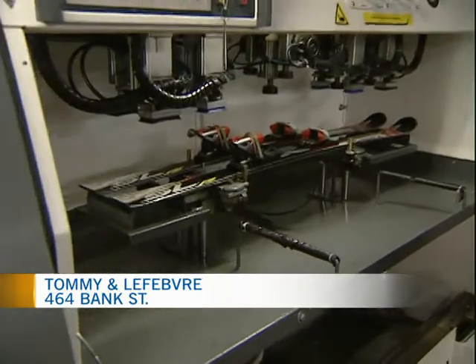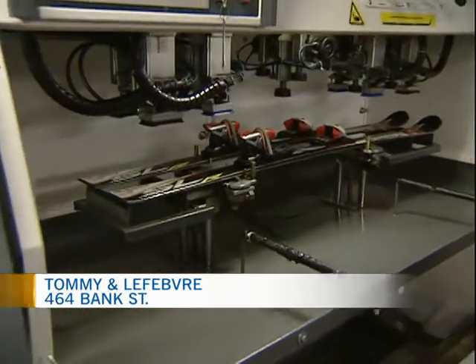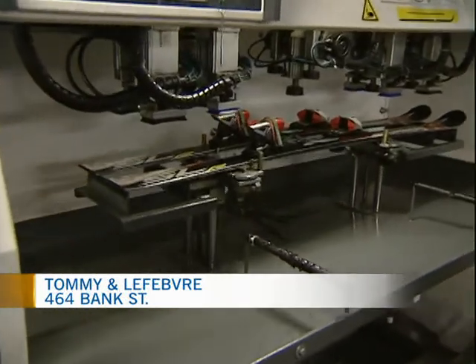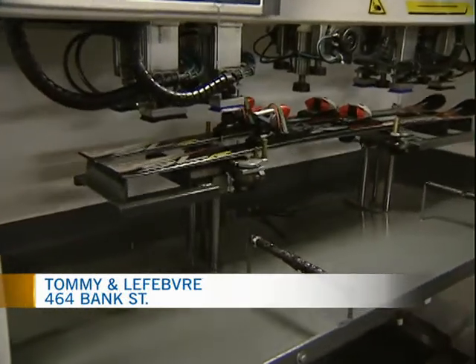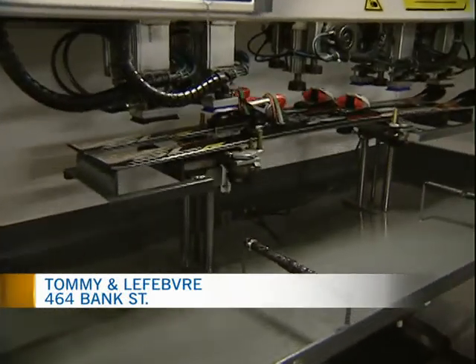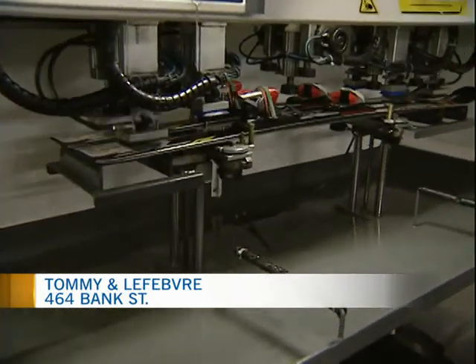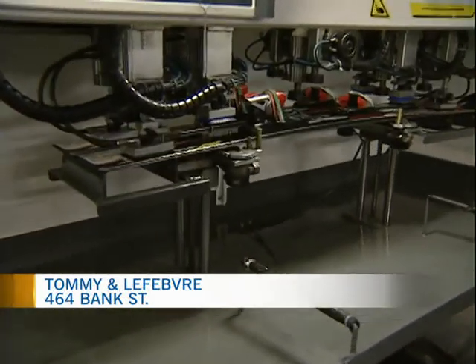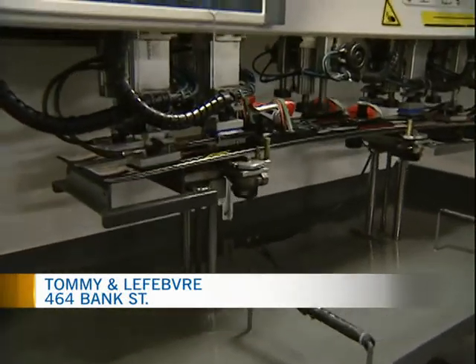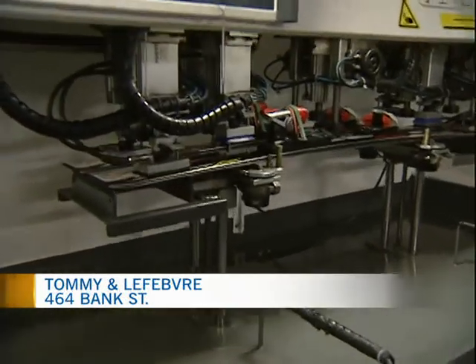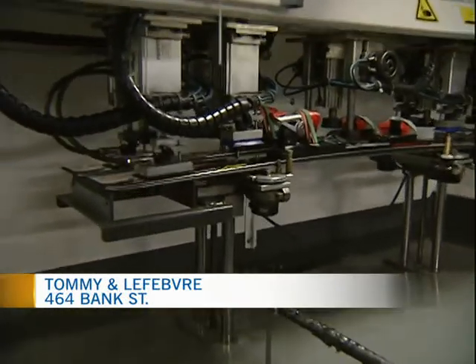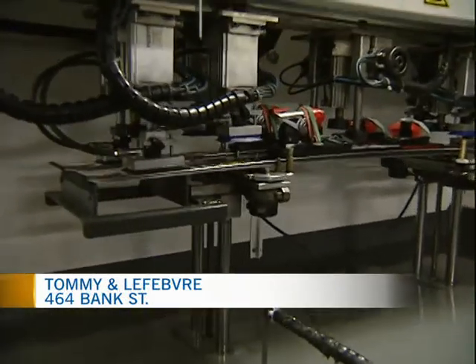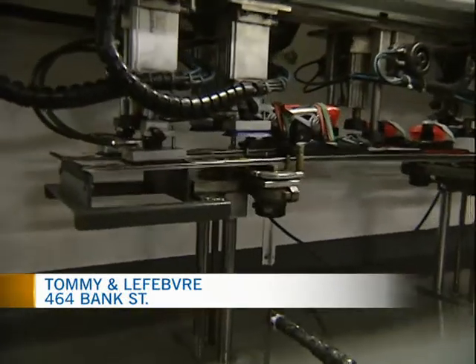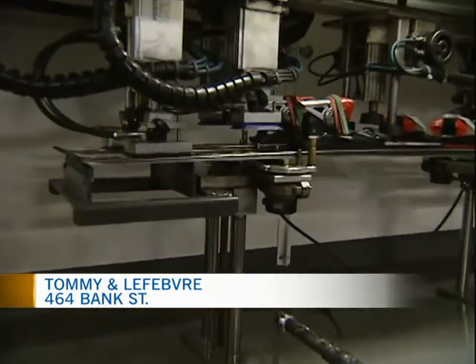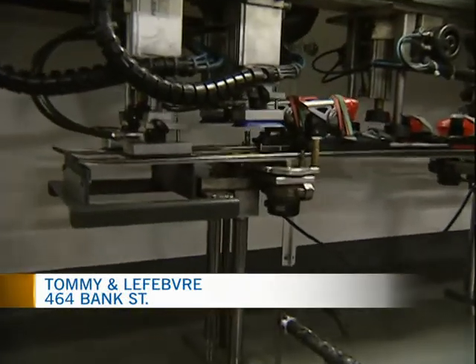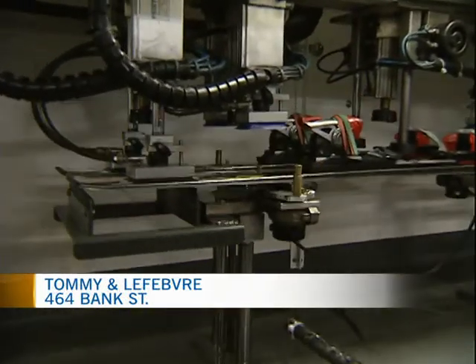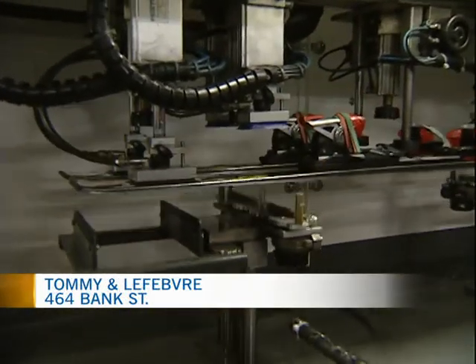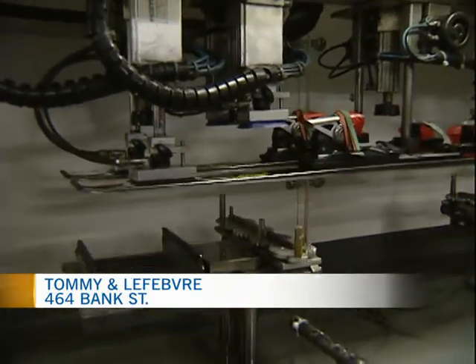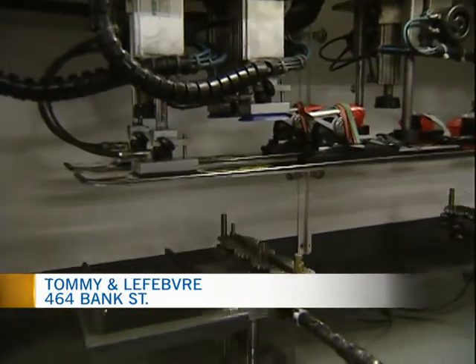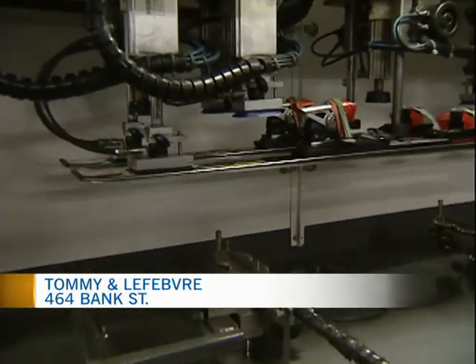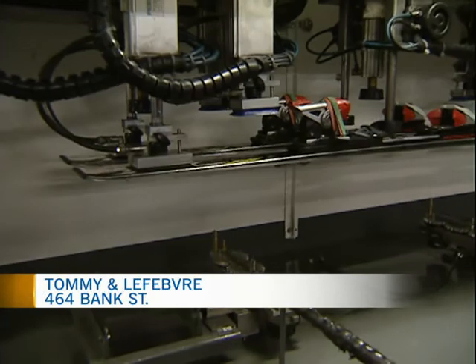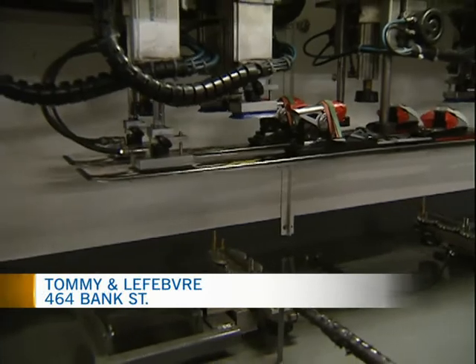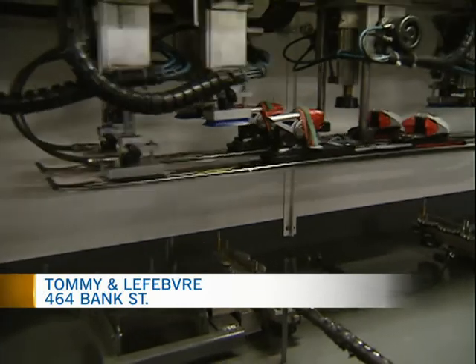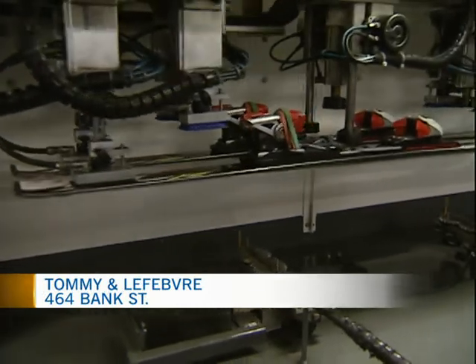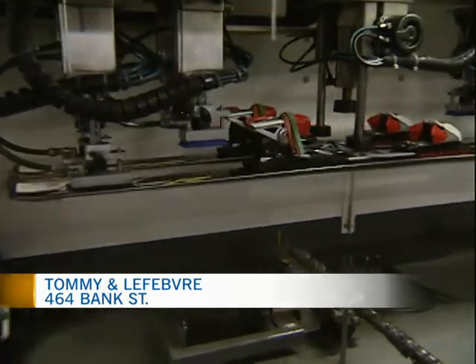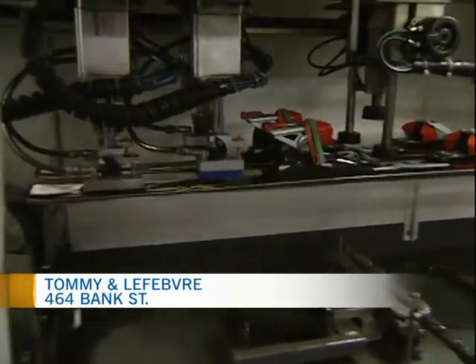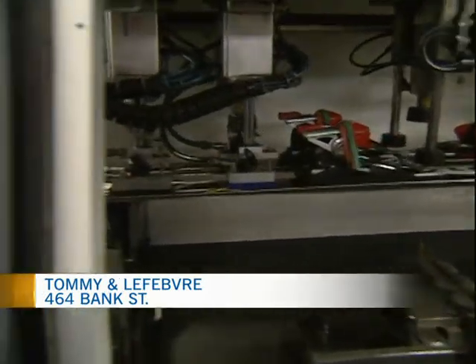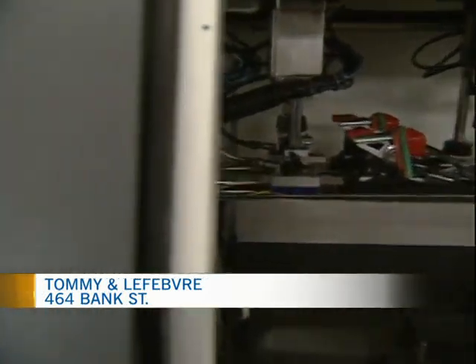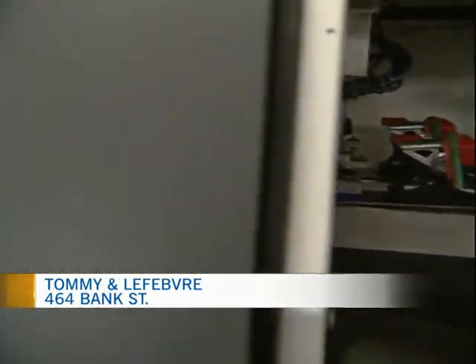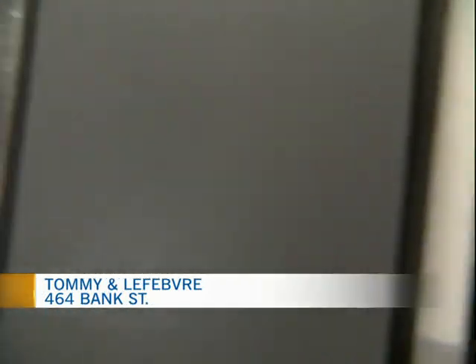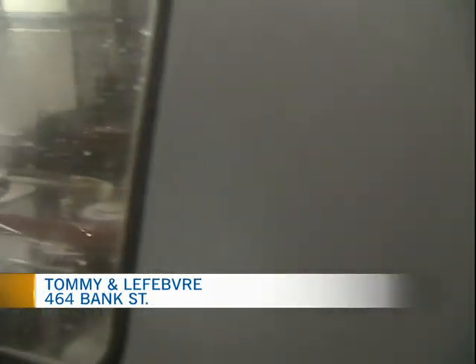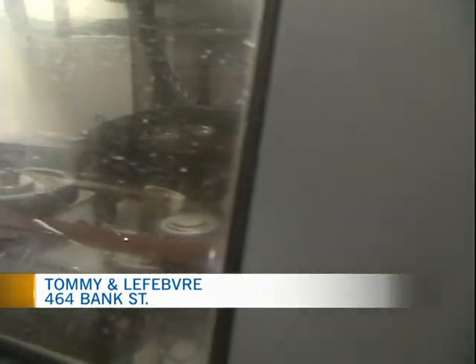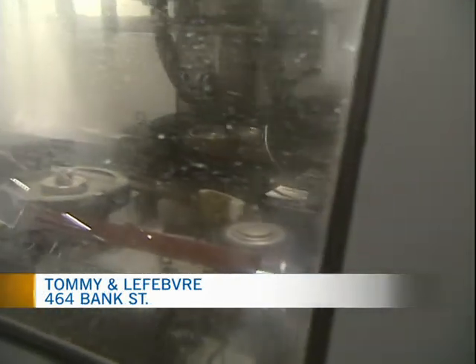What's the first thing it's going to do? It's going to pick up the skis, bring them across. We're going to base grind everything, clean up the bases, get them a new structure.